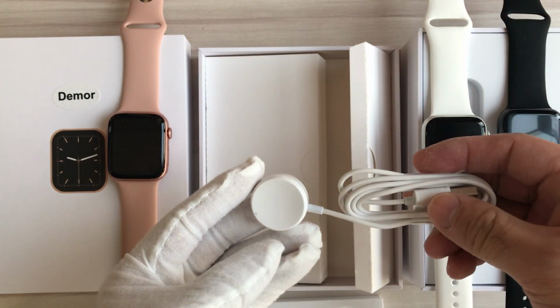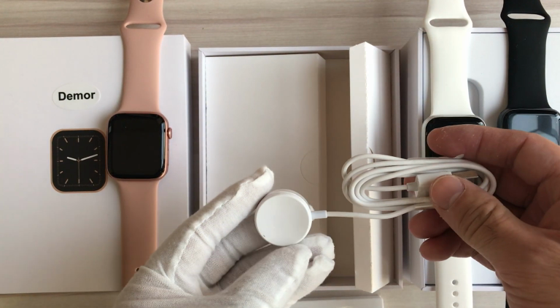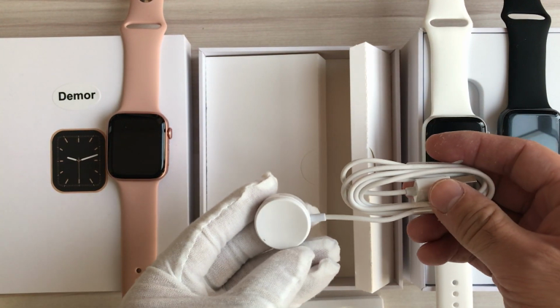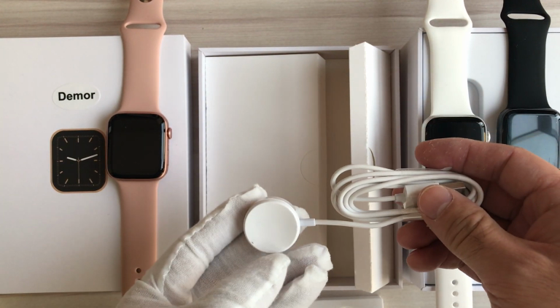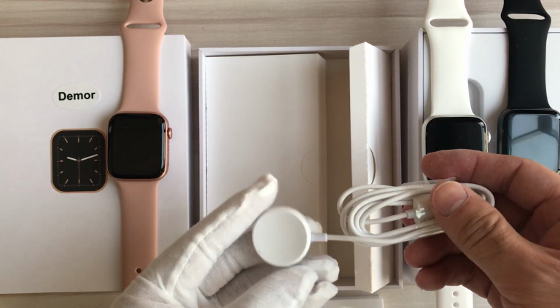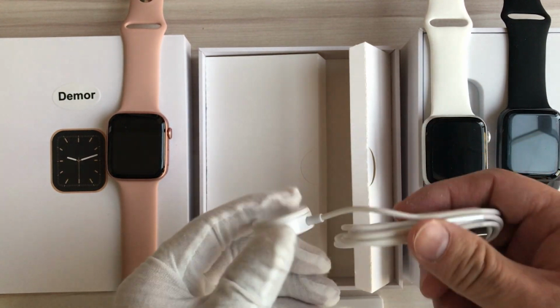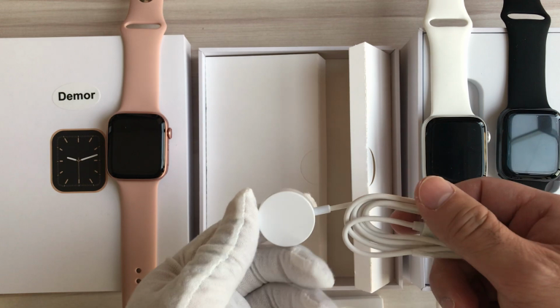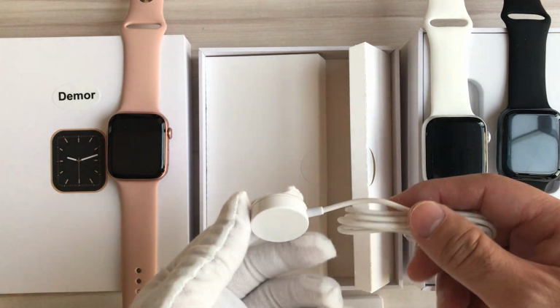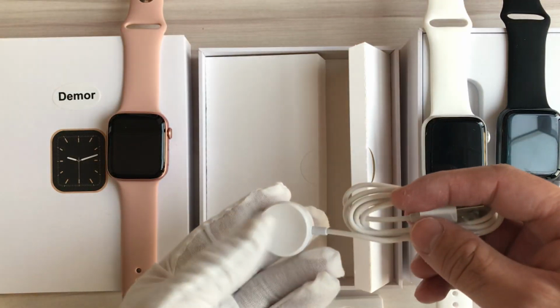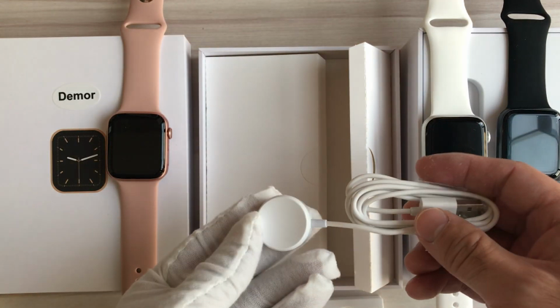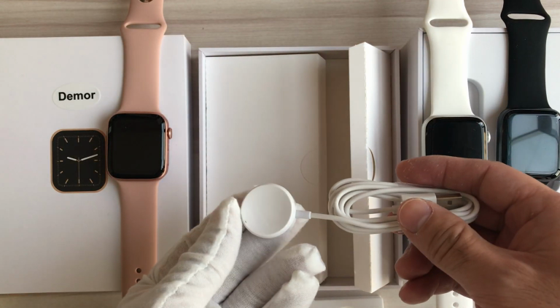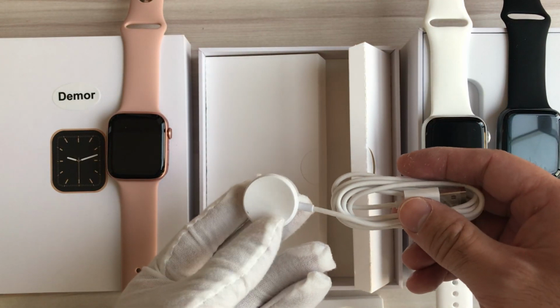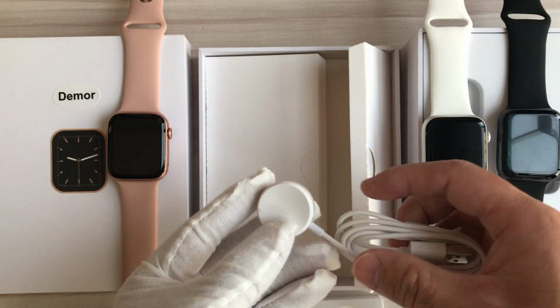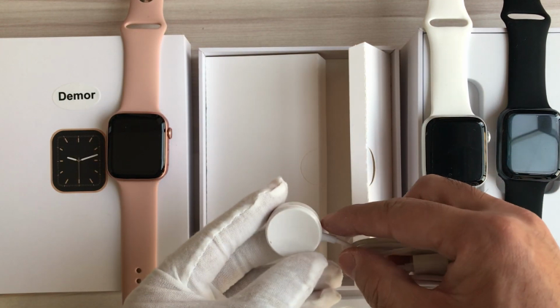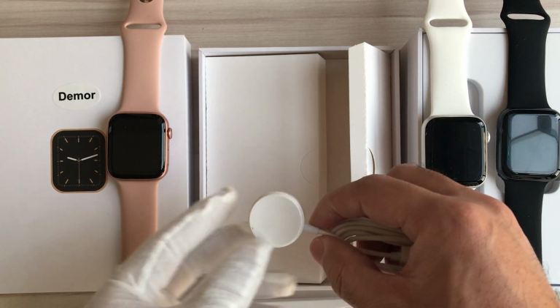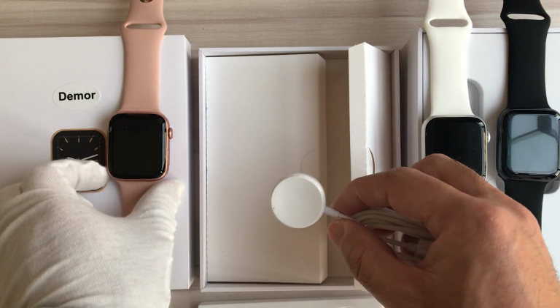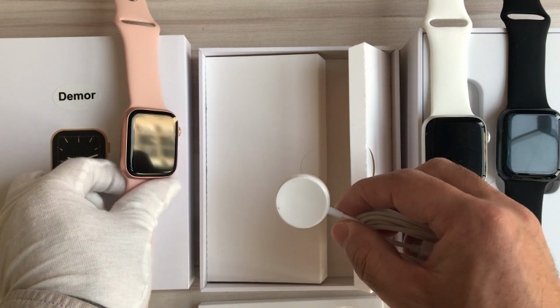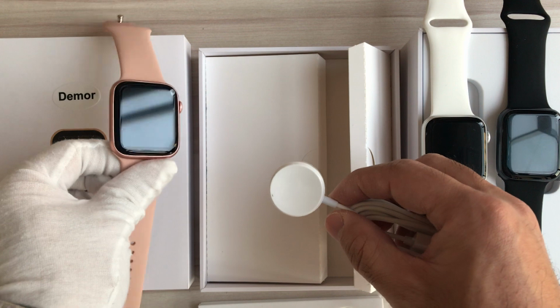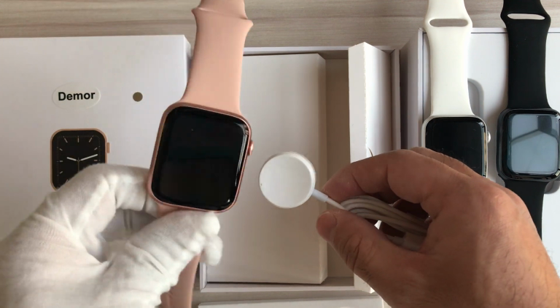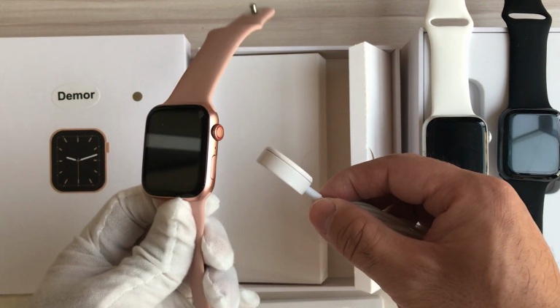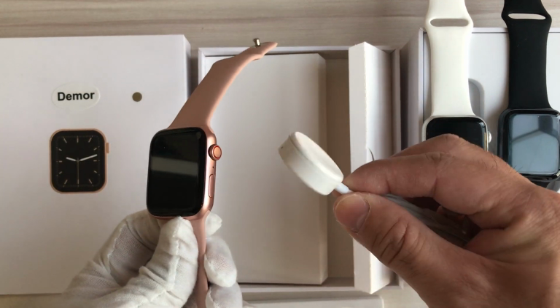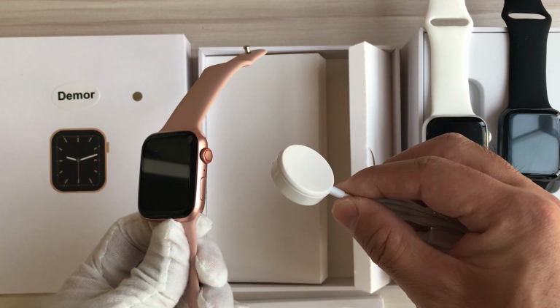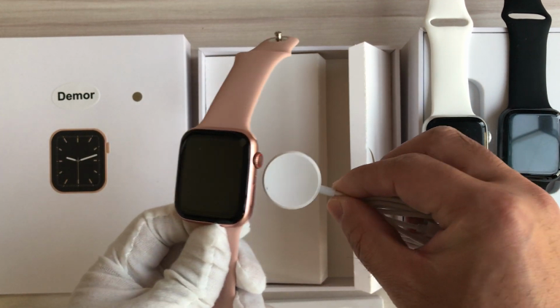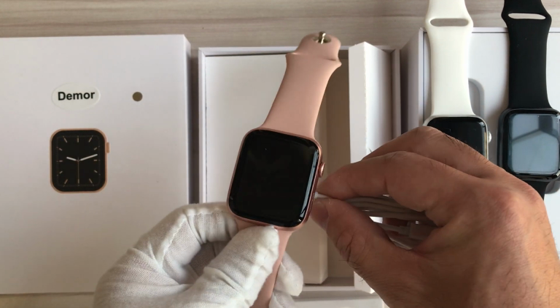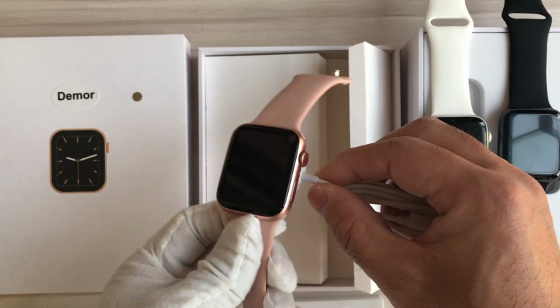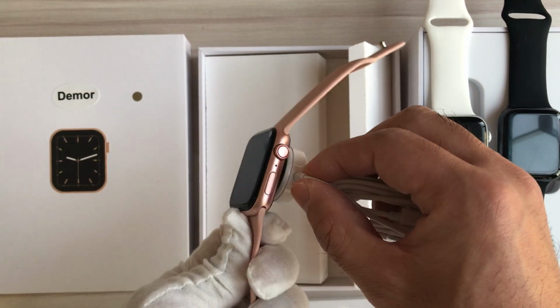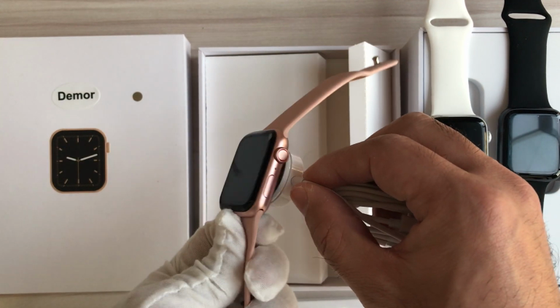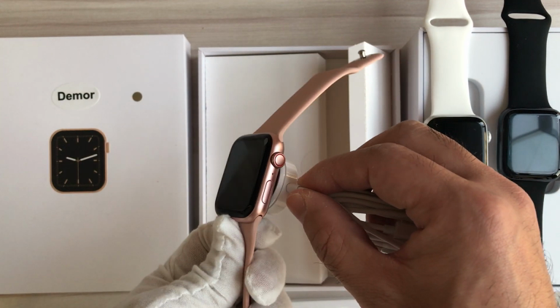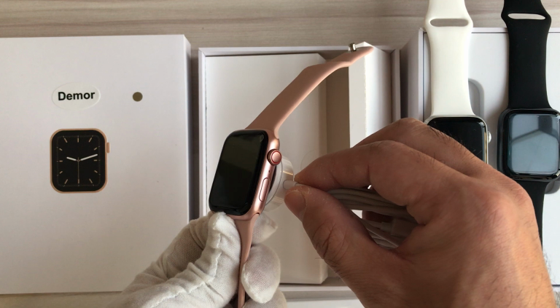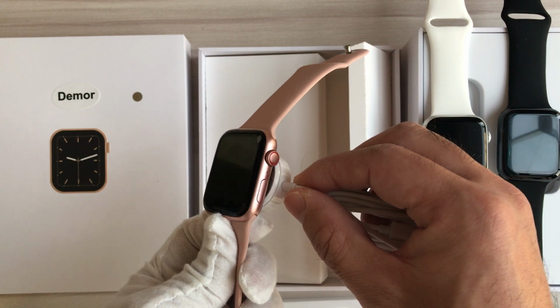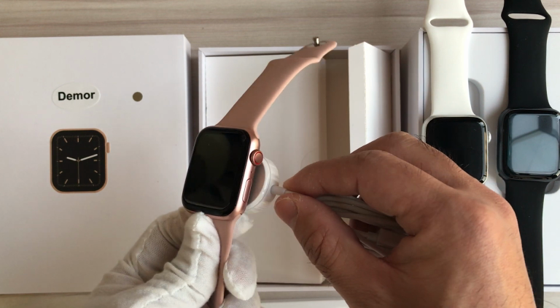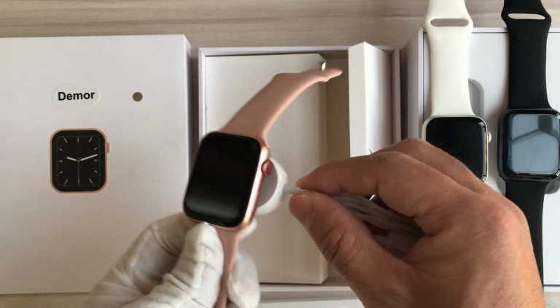When we charge the watch, we should pay attention to the direction. We should put the watch on the concave surface of the charger to charge.